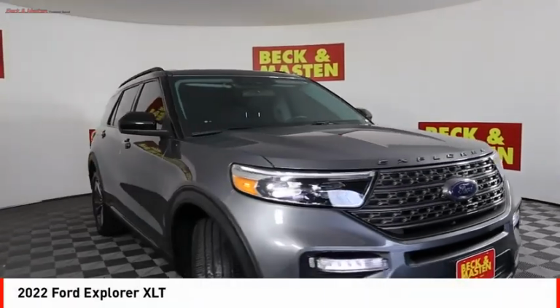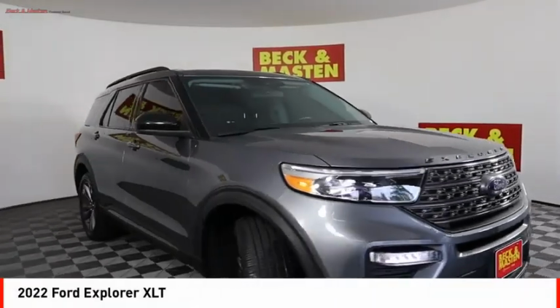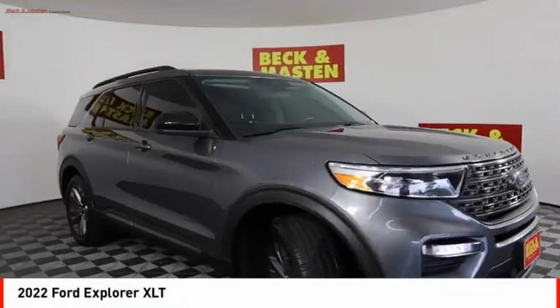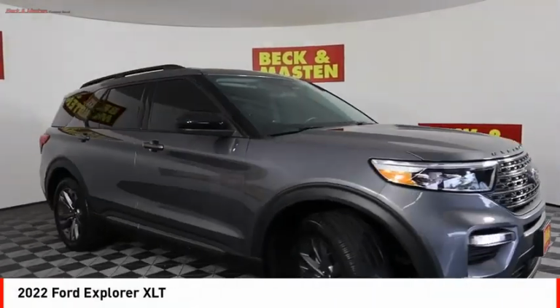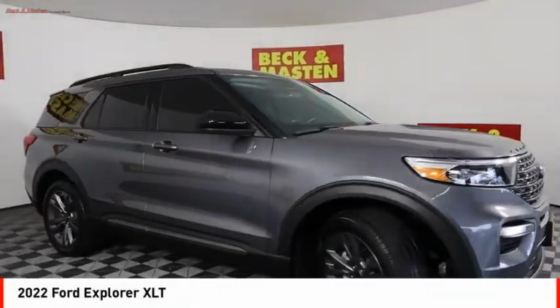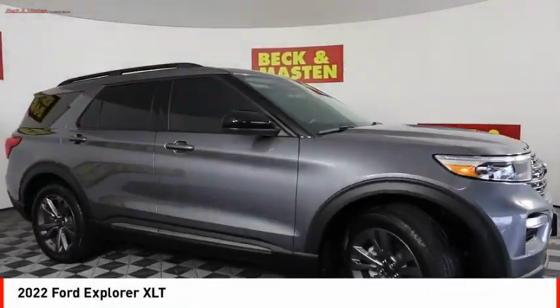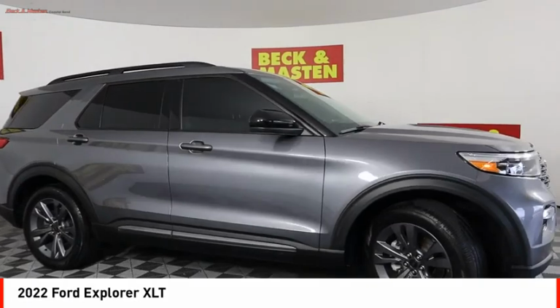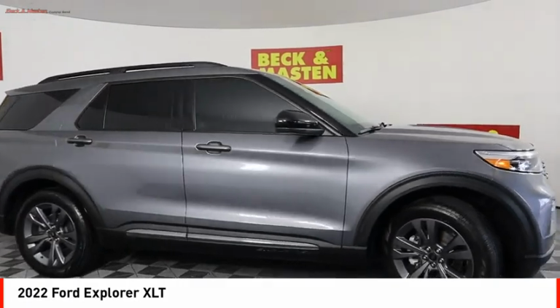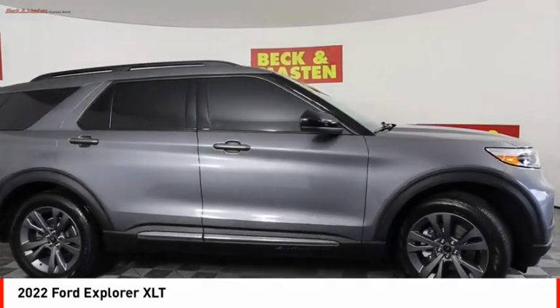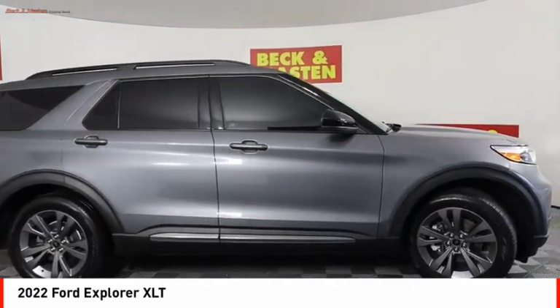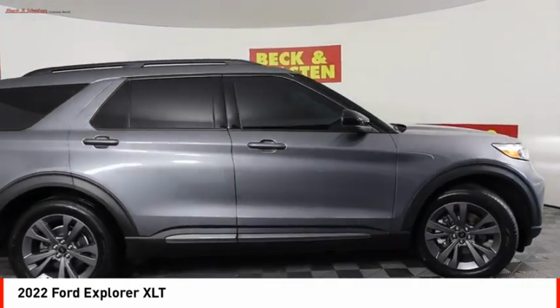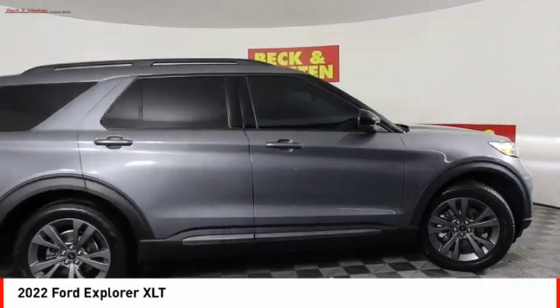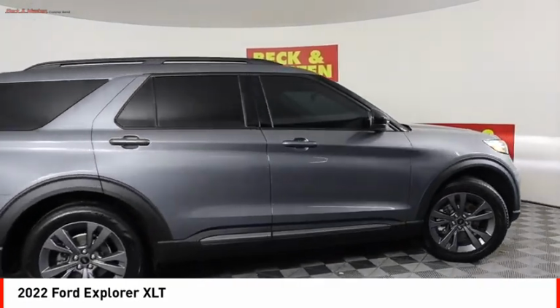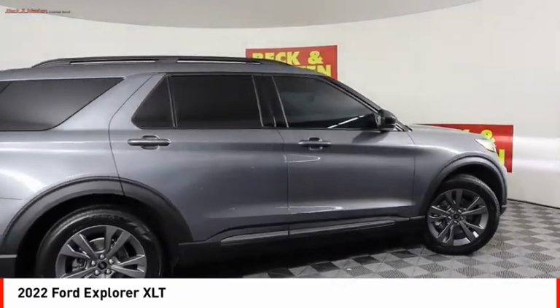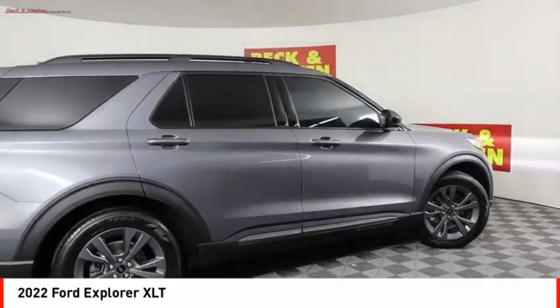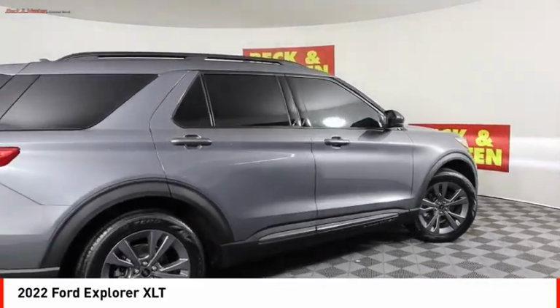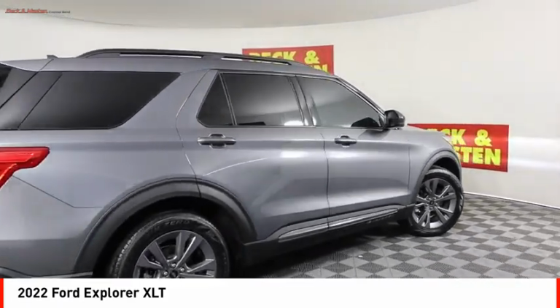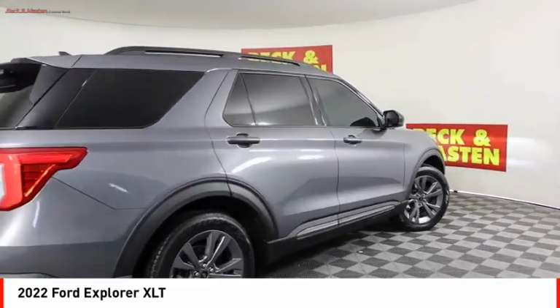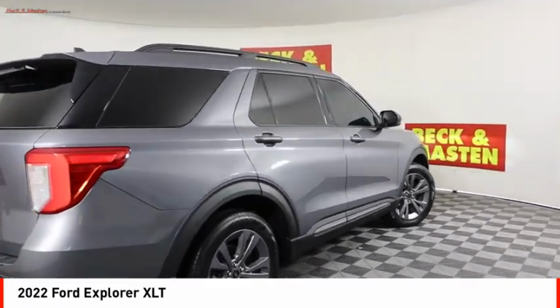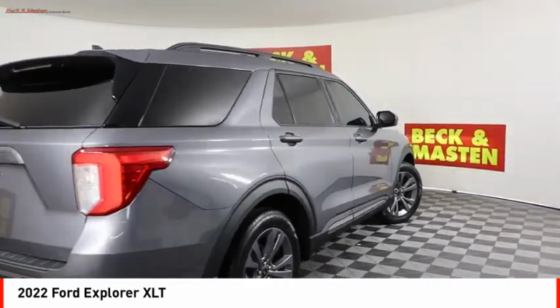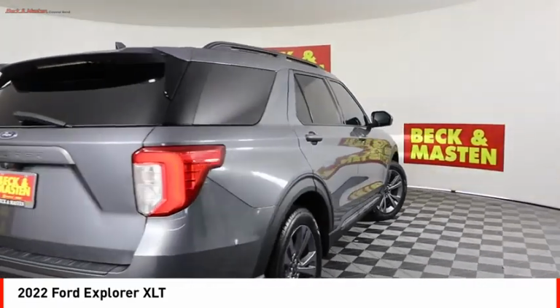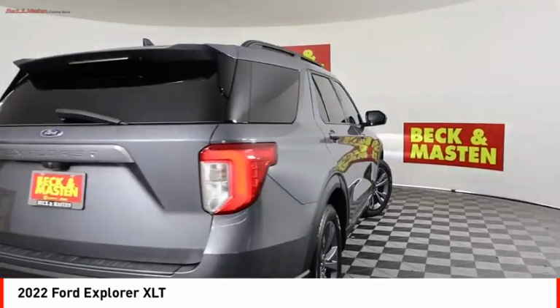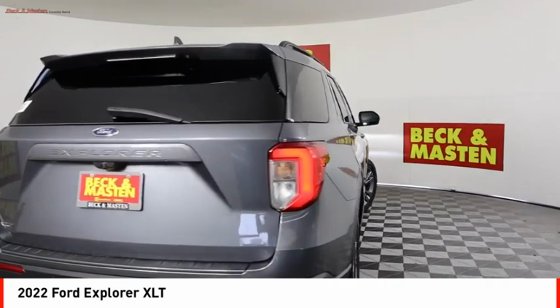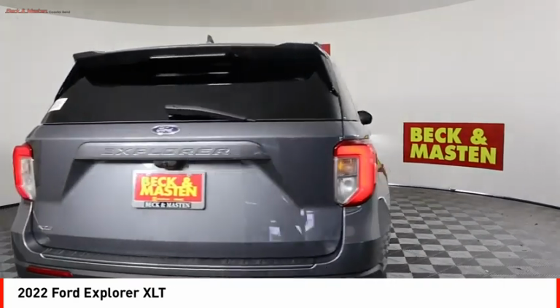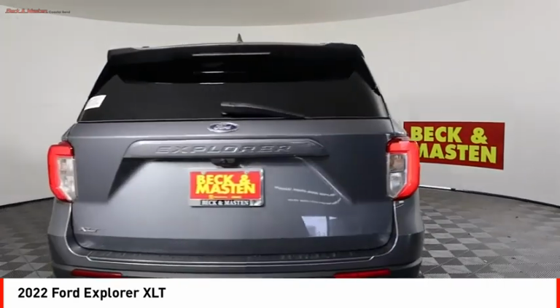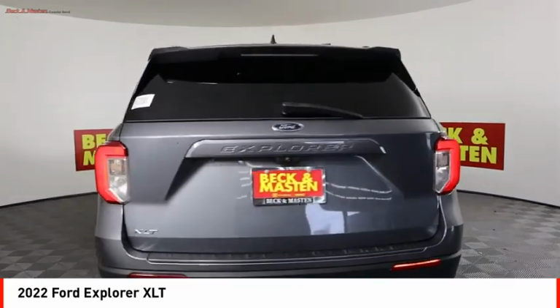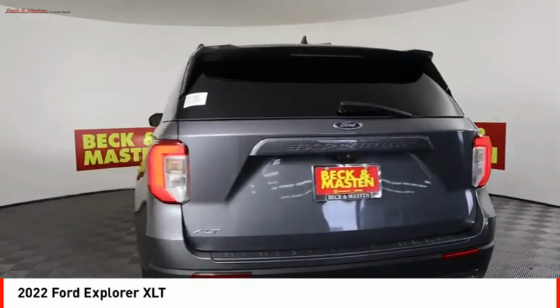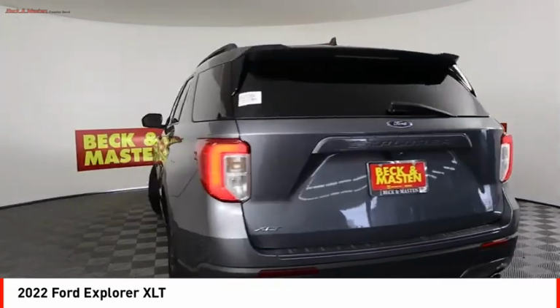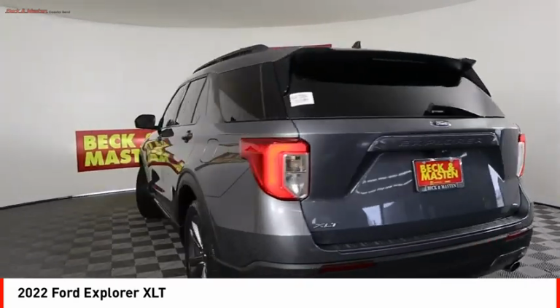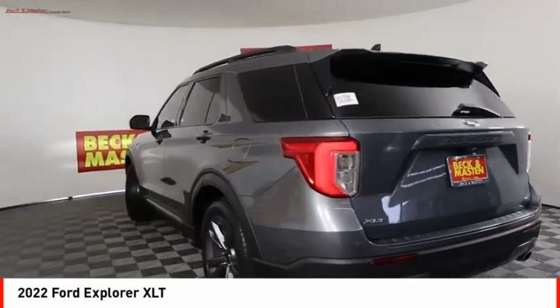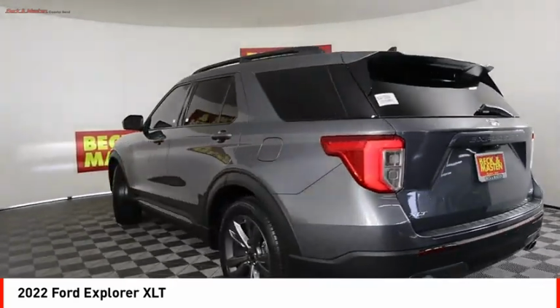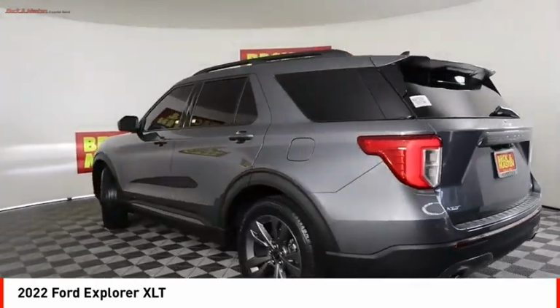Looking for the right vehicle? Check out the 2022 Explorer. You've got a lot of capabilities to call on in a Ford Explorer. Don't underestimate your choices.